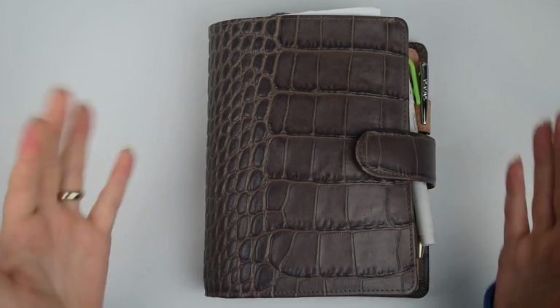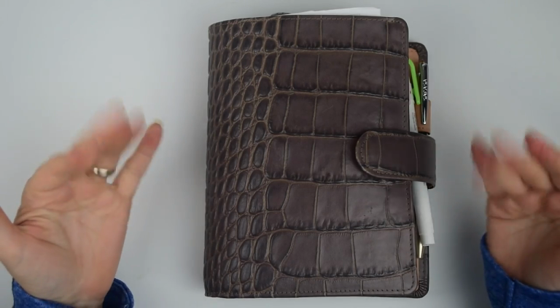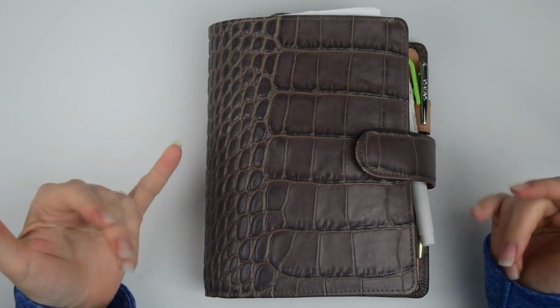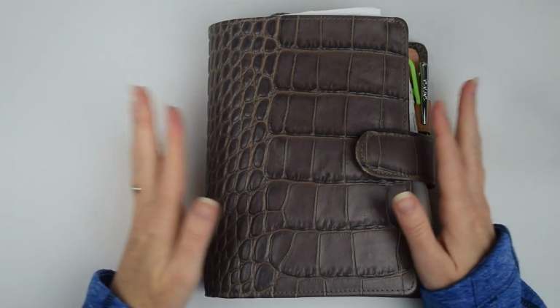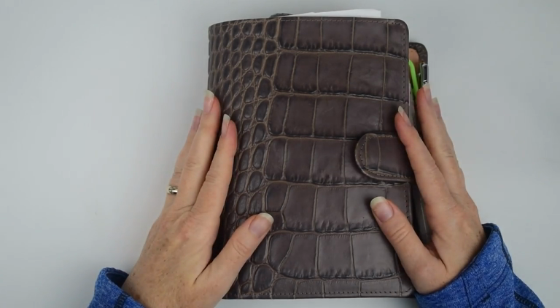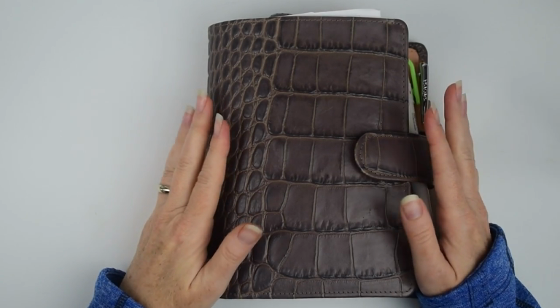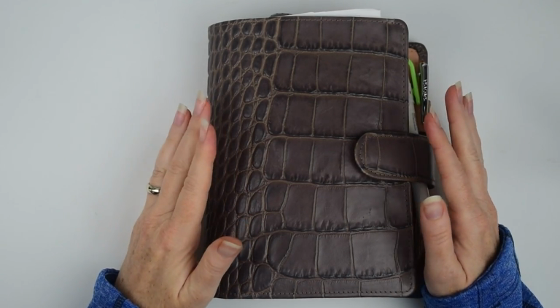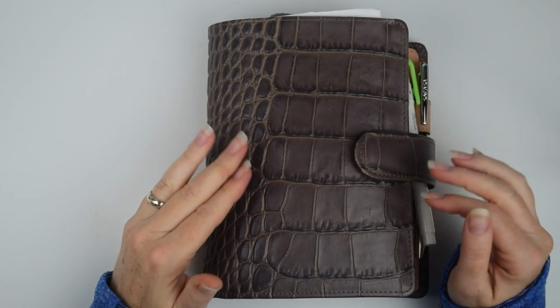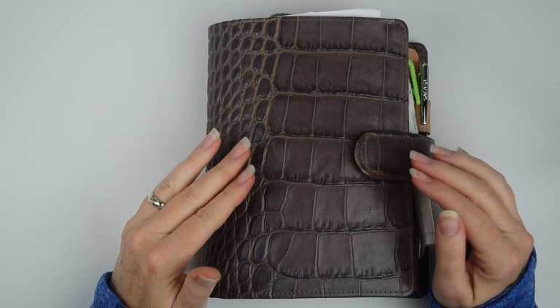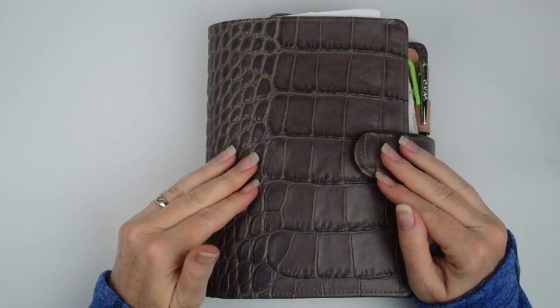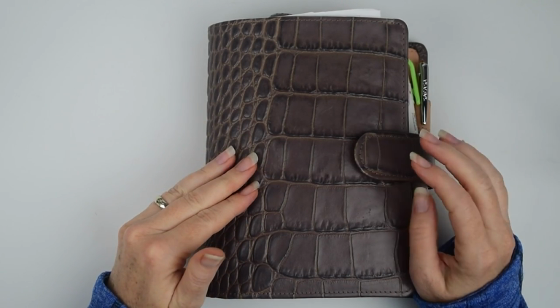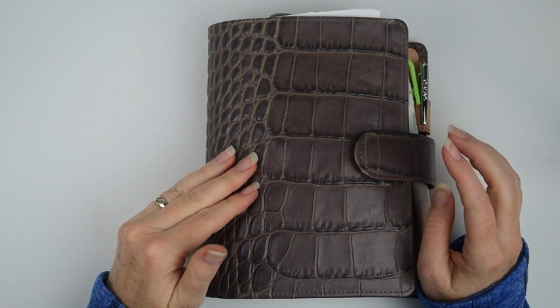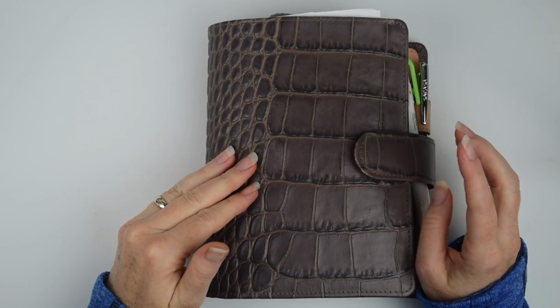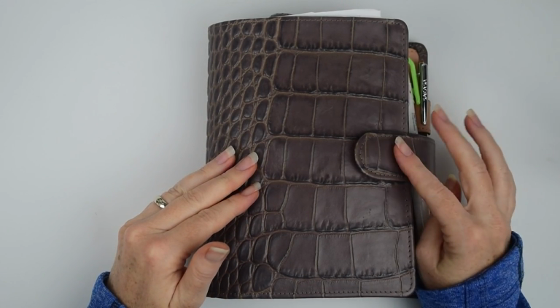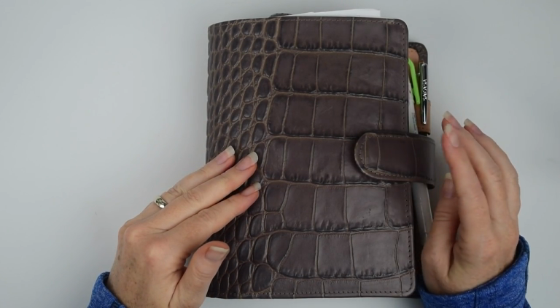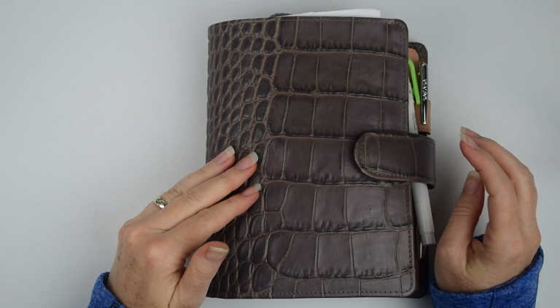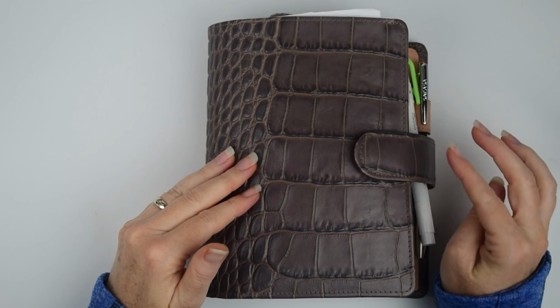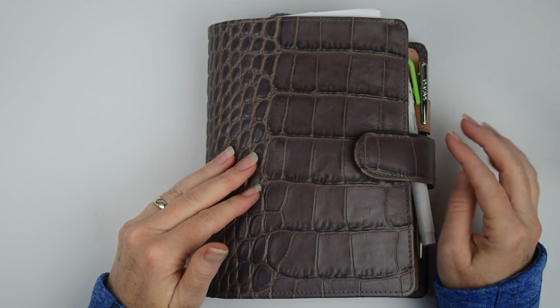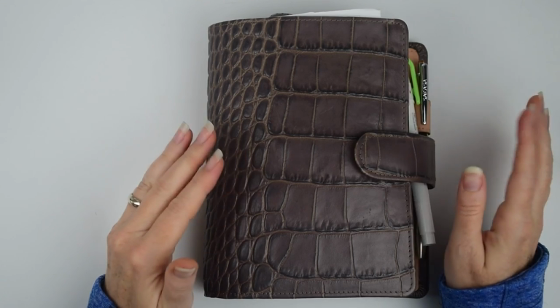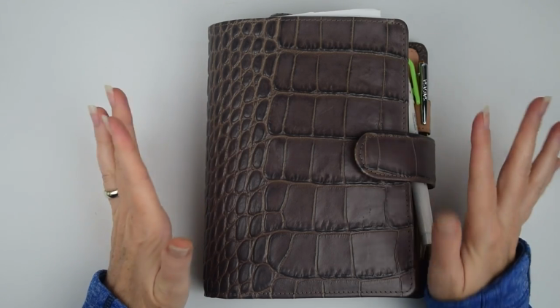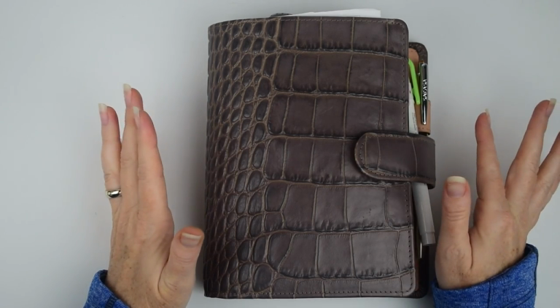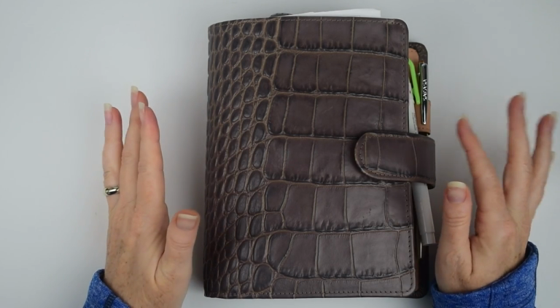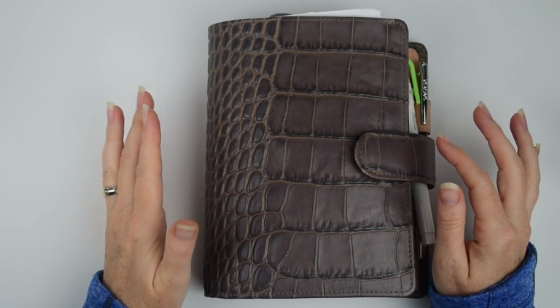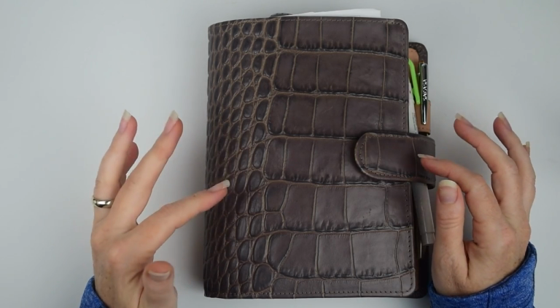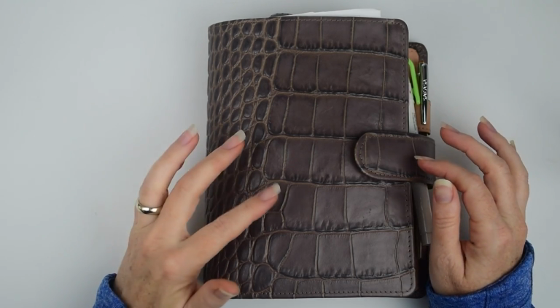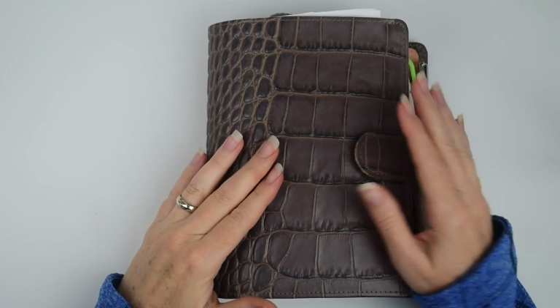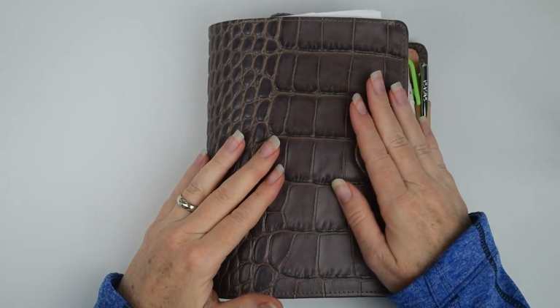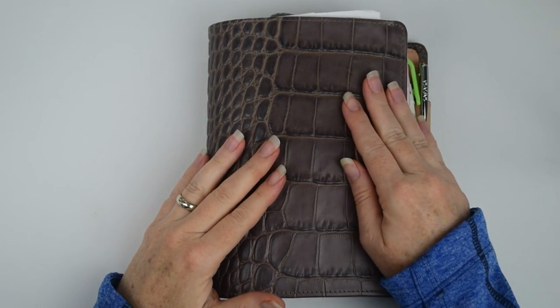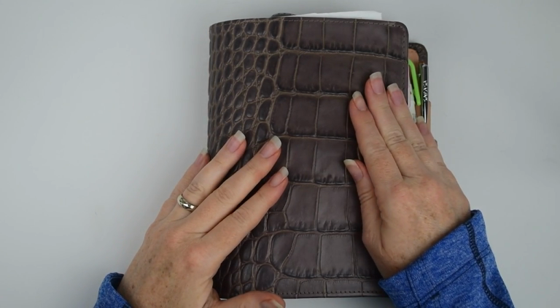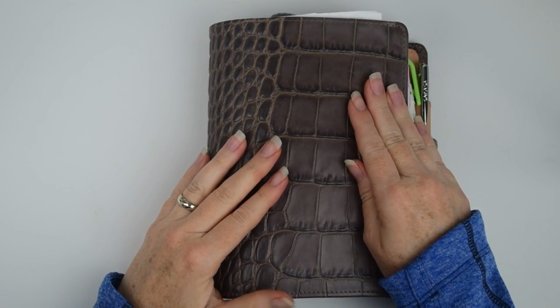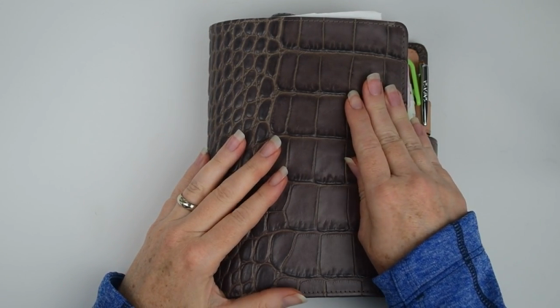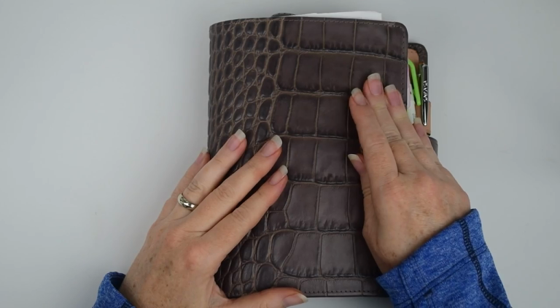Hi everyone, welcome back. Today I wanted to give you a quick look at the travel inserts that I just customized for the trip that I am taking coming up this weekend. Today is Wednesday,